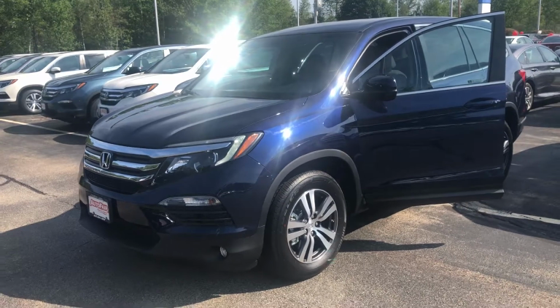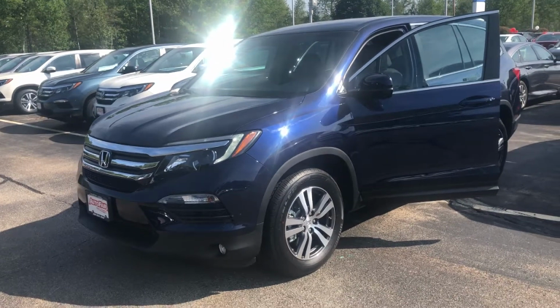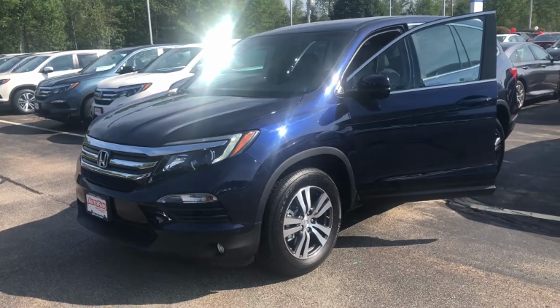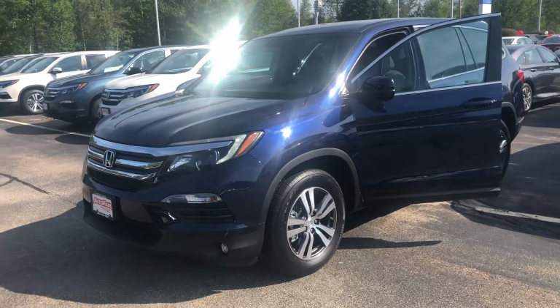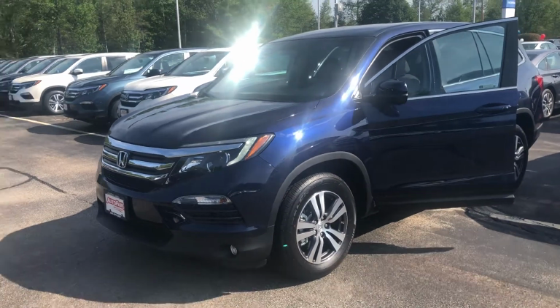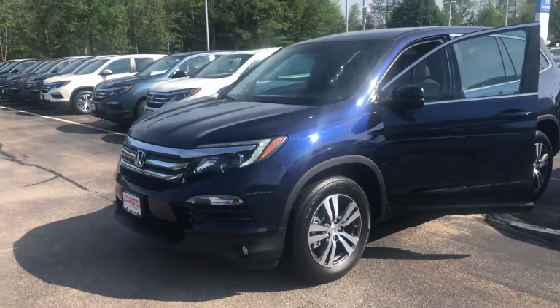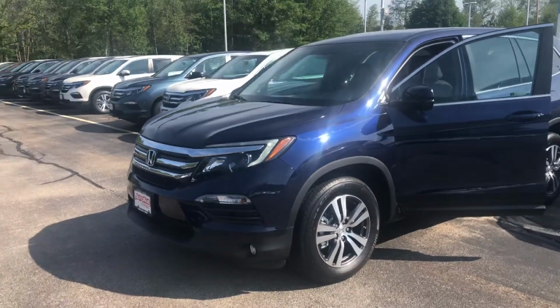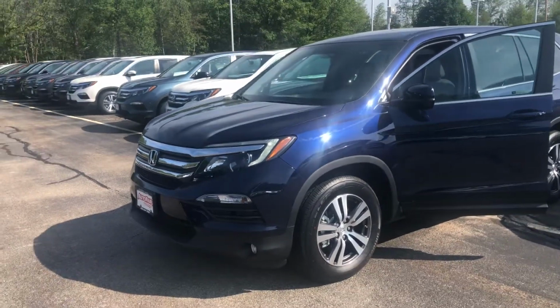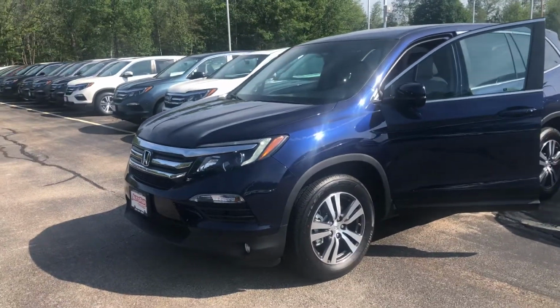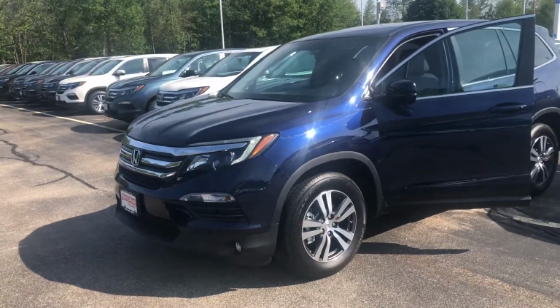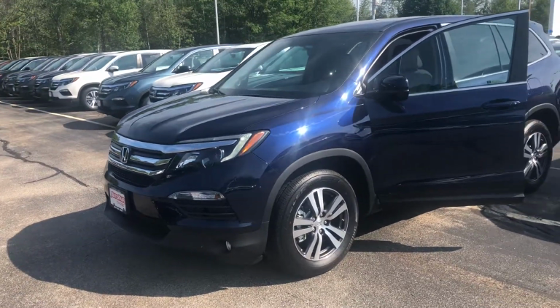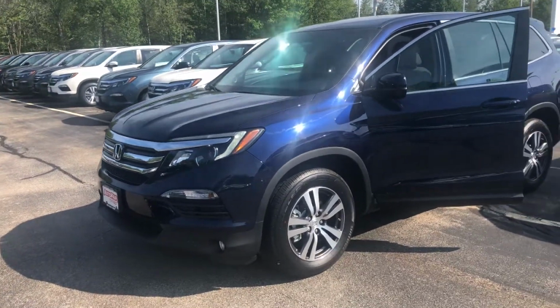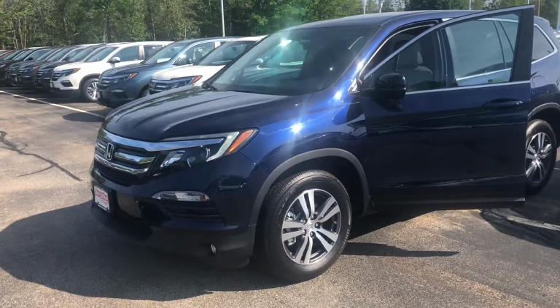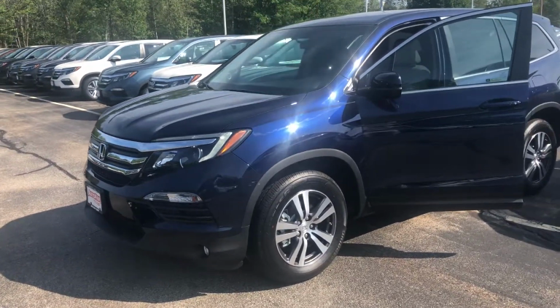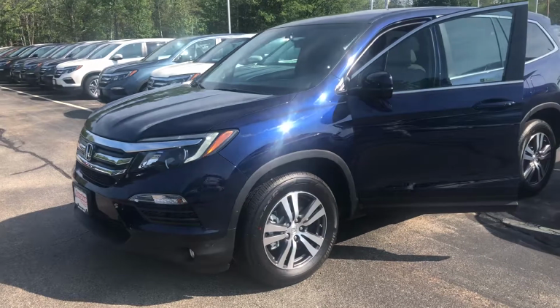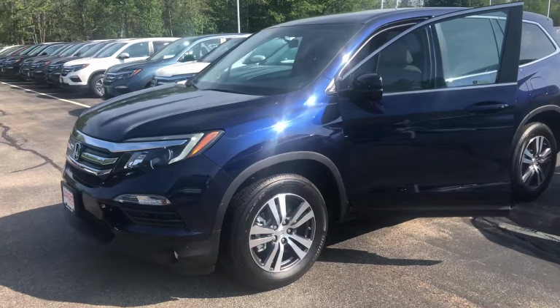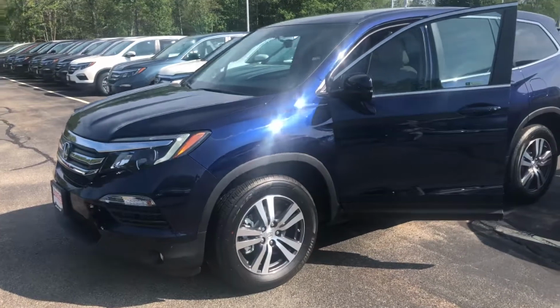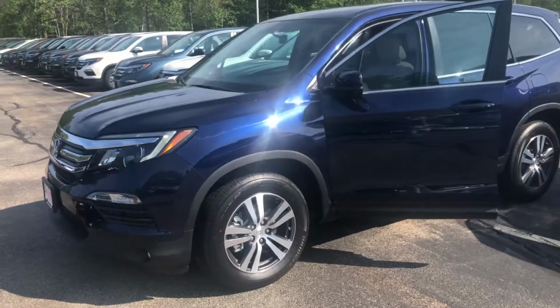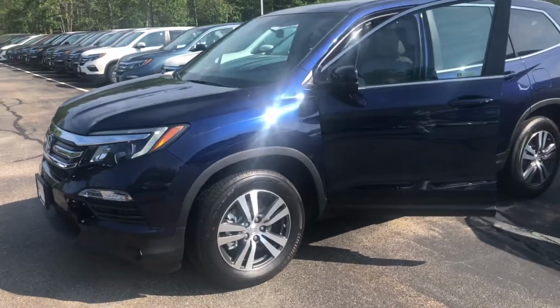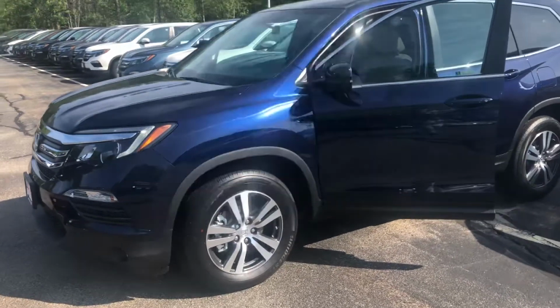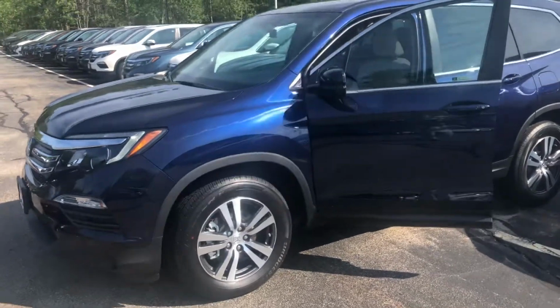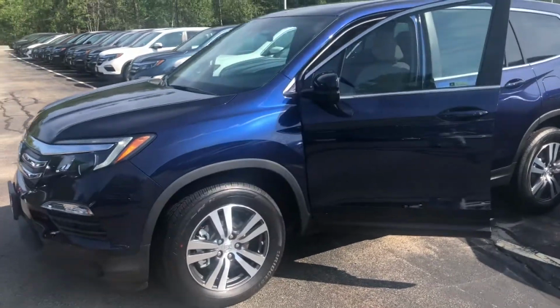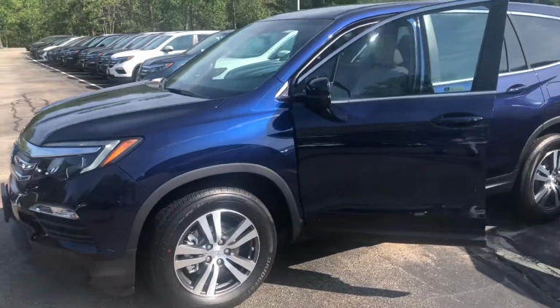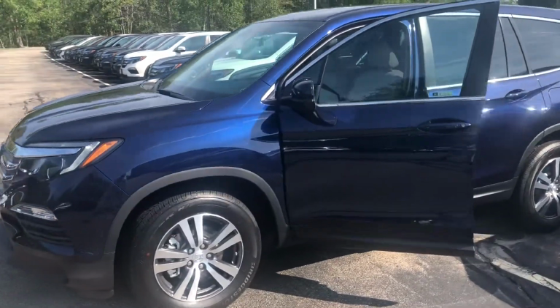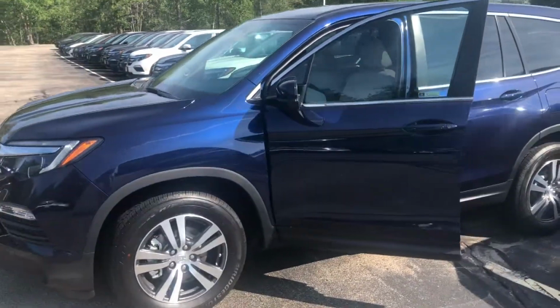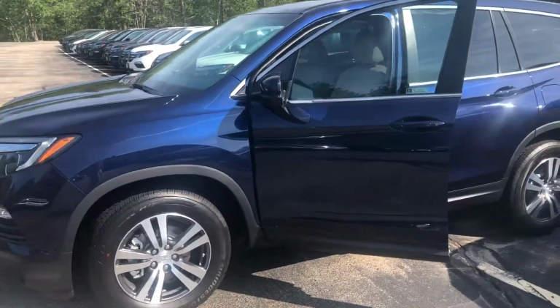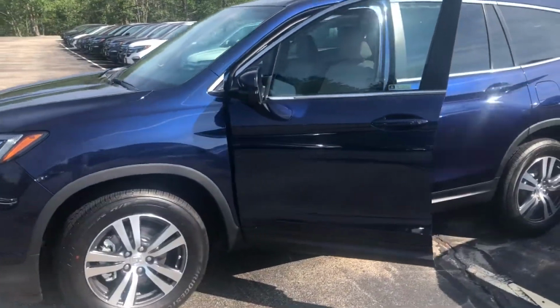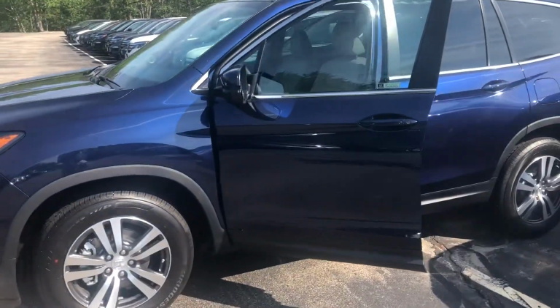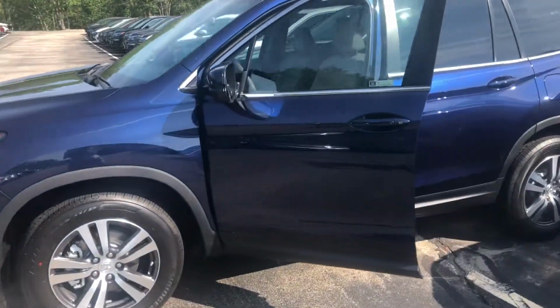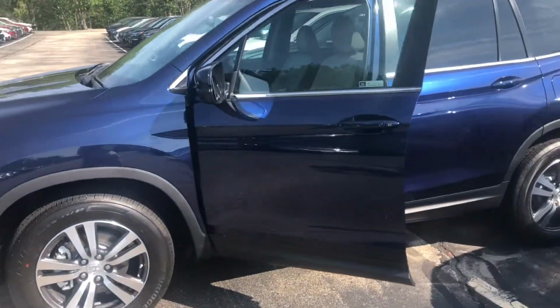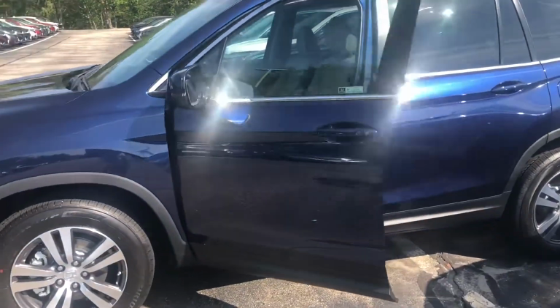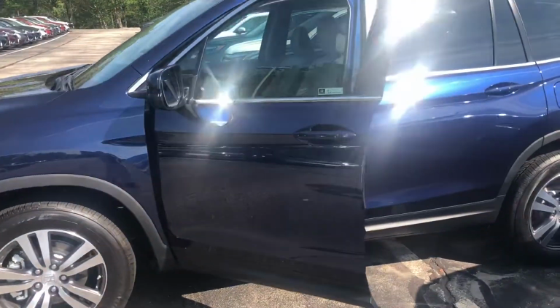Hey there Gary, this is Bob Black over at Auto Fair Honda in Manchester, New Hampshire, with a quick video walk around of a 2018 Honda Pilot EX.